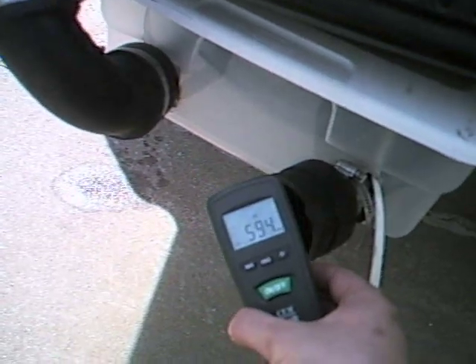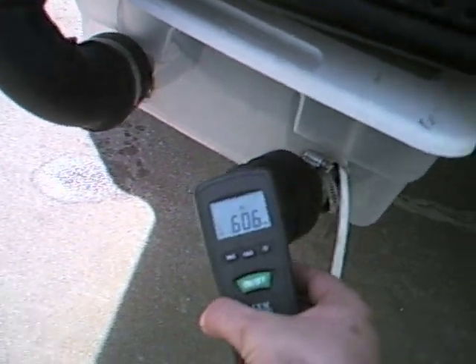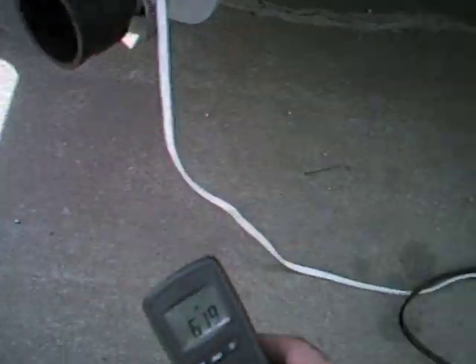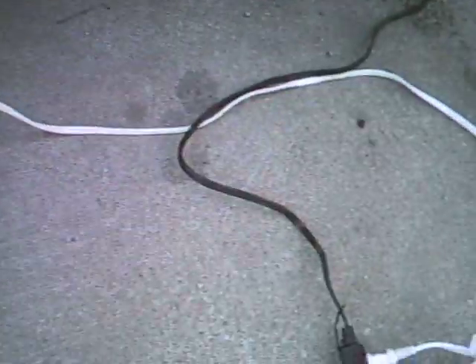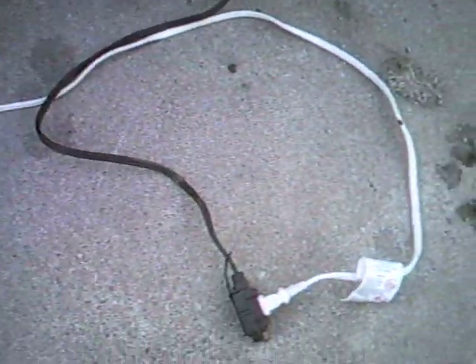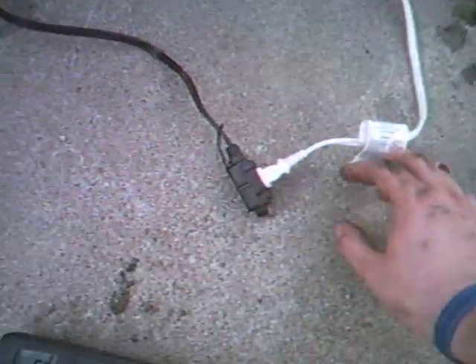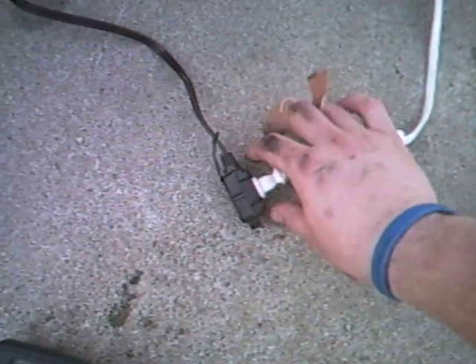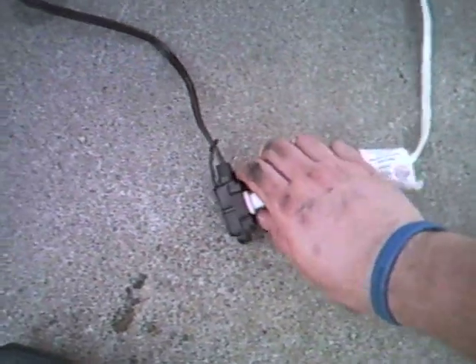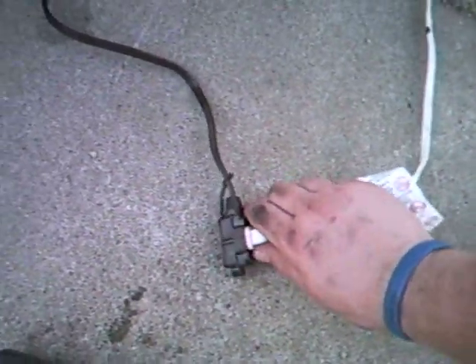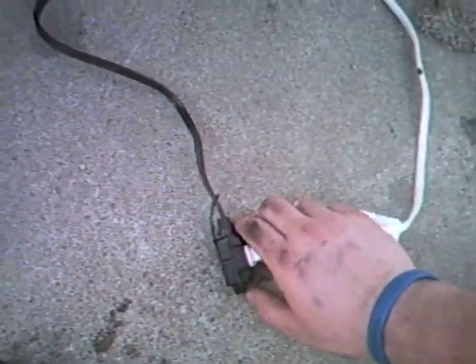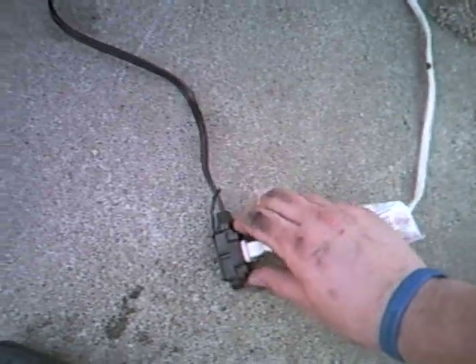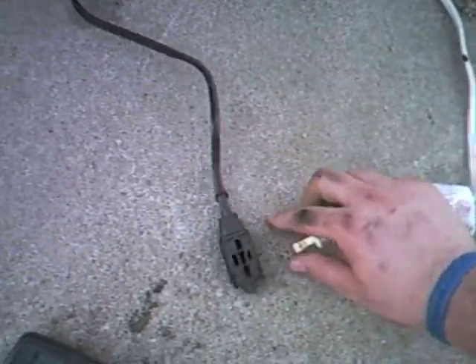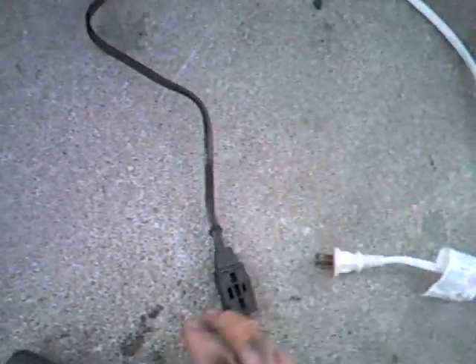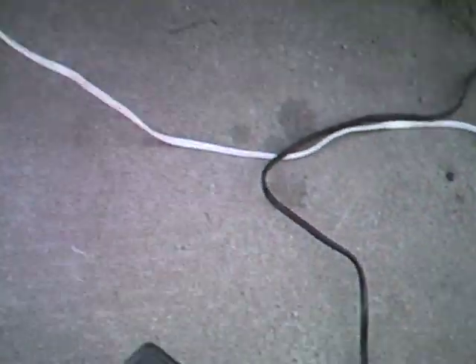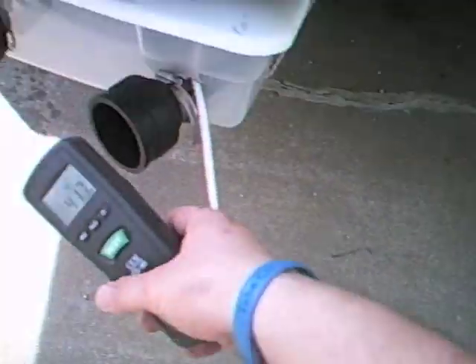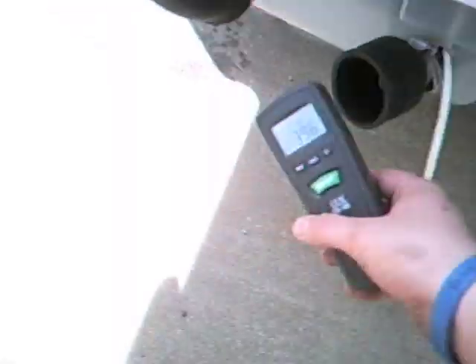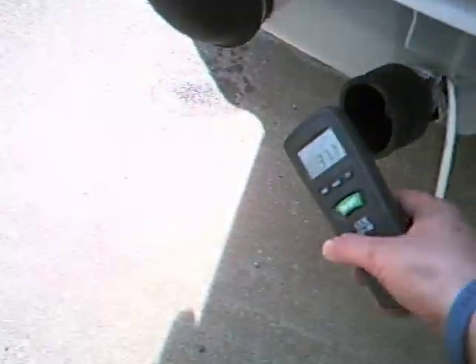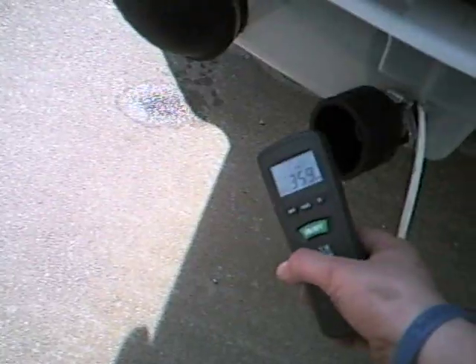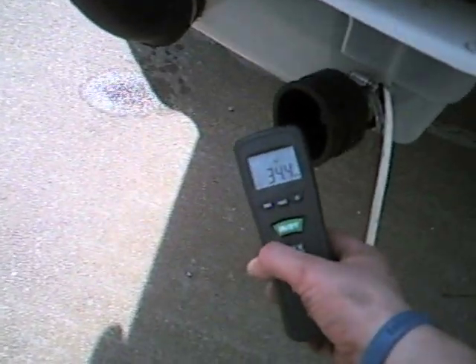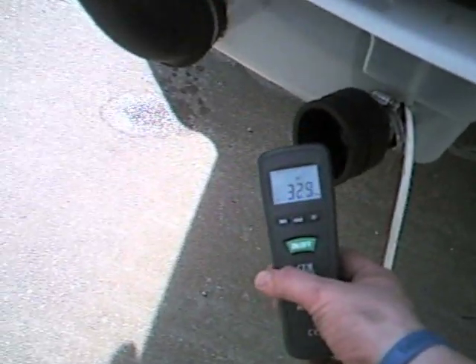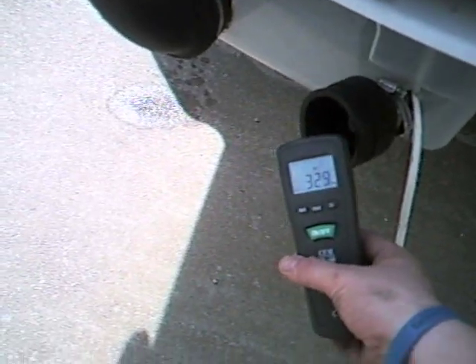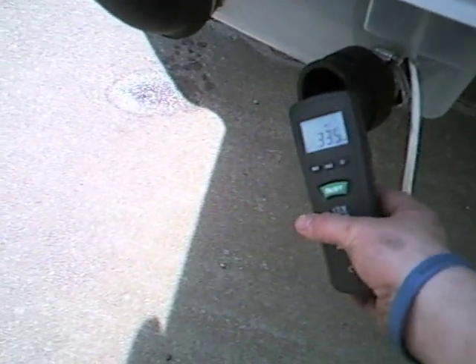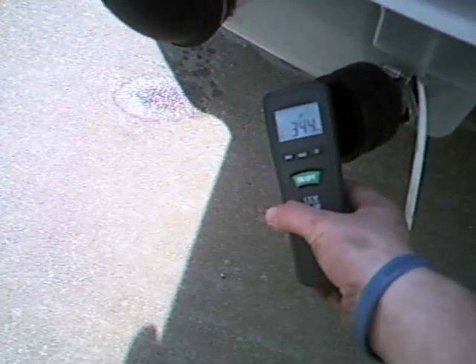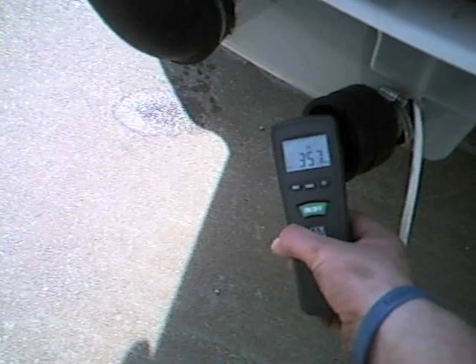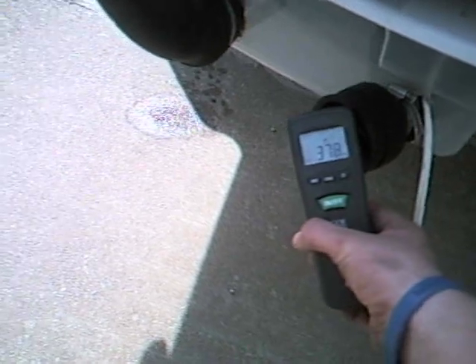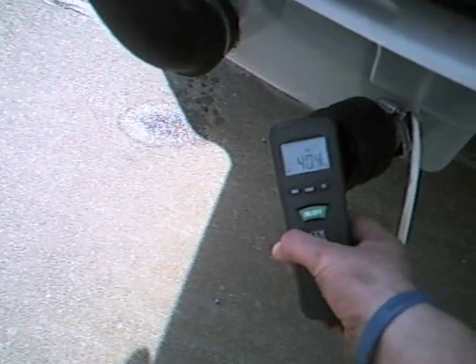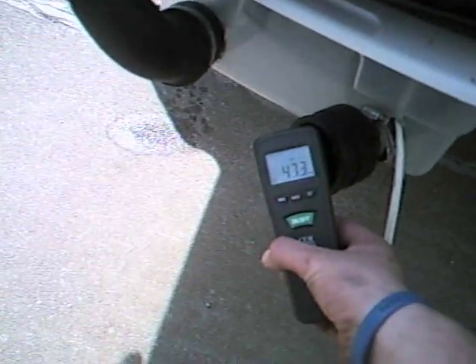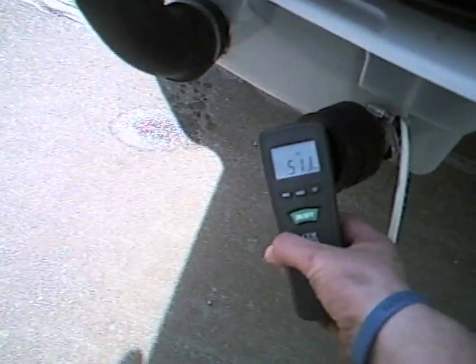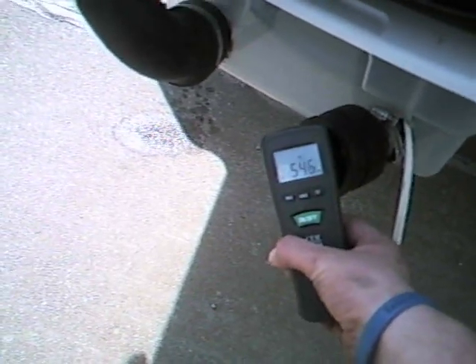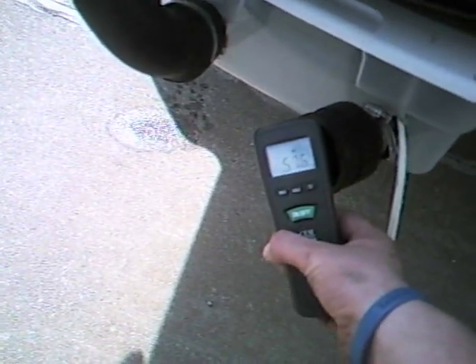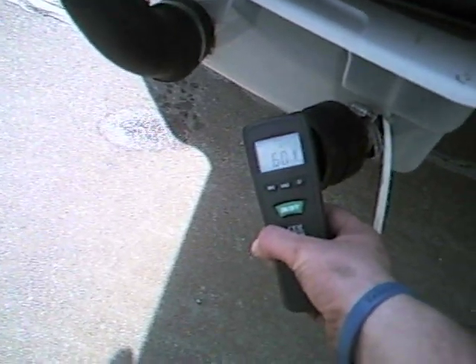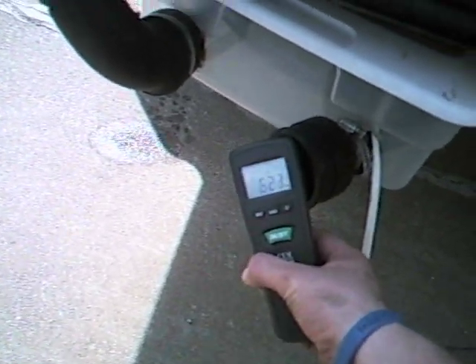Go ahead and unplug the device — I'm sorry, unplug the device. This is just regular exhaust here. We'll take another reading of it; it should go back to overload without the carbometer reducer.